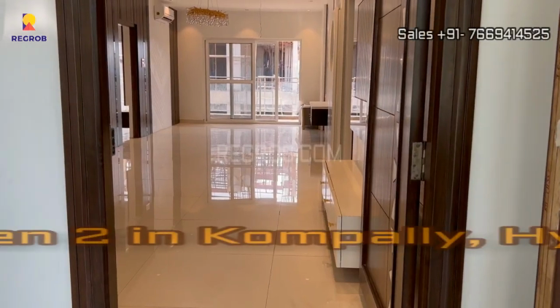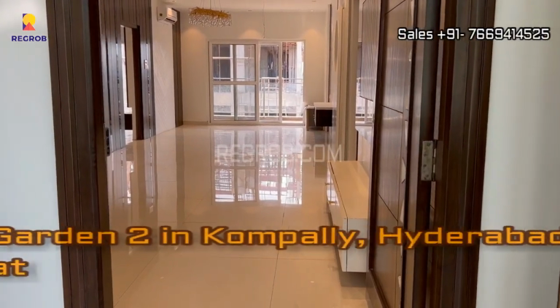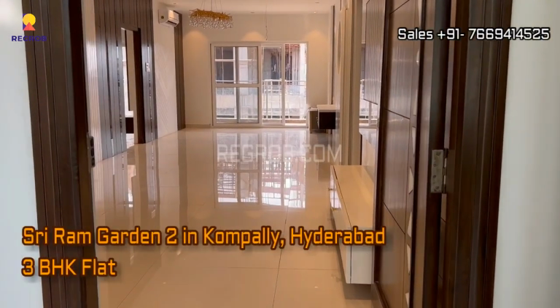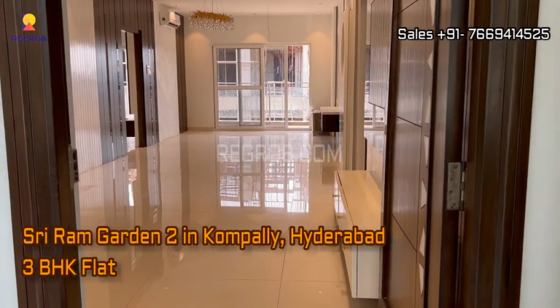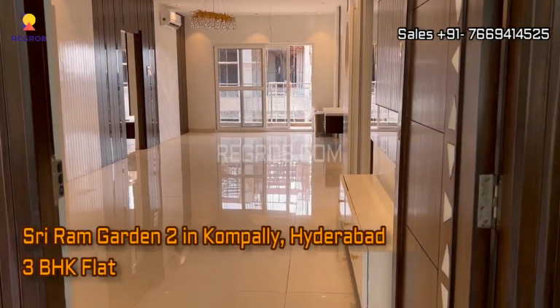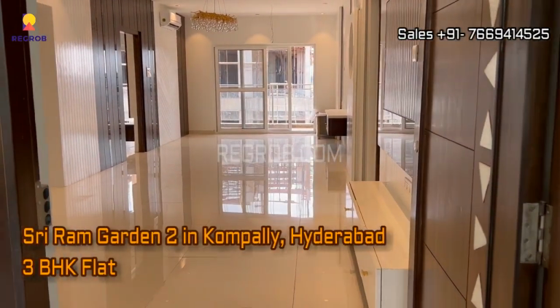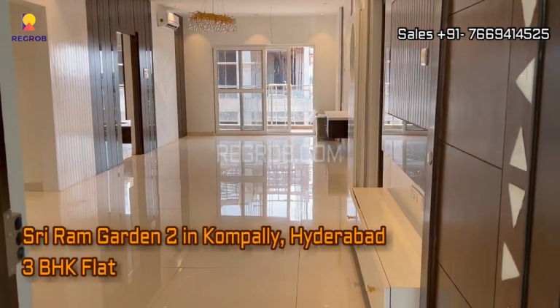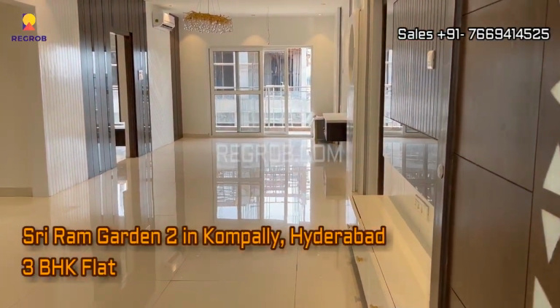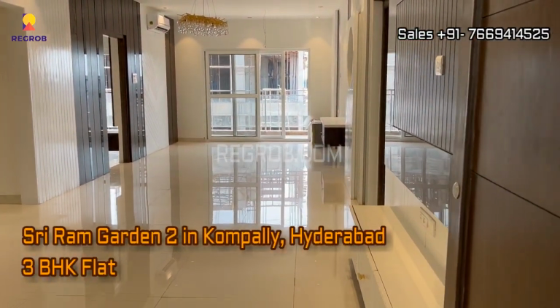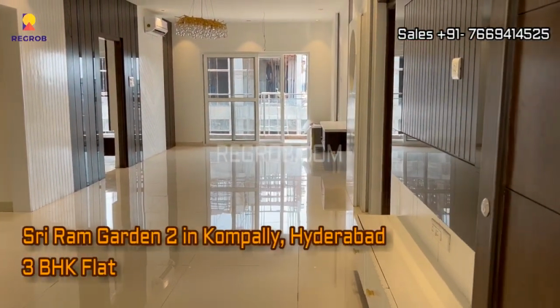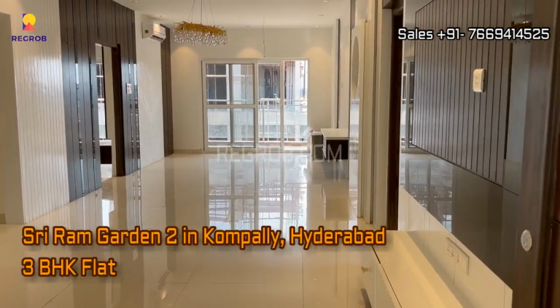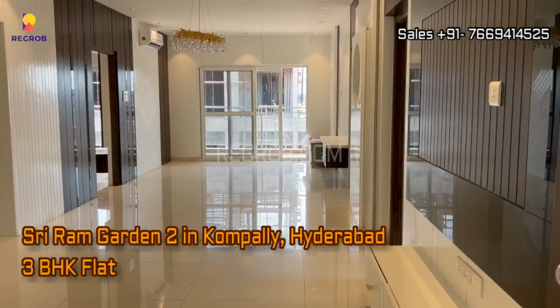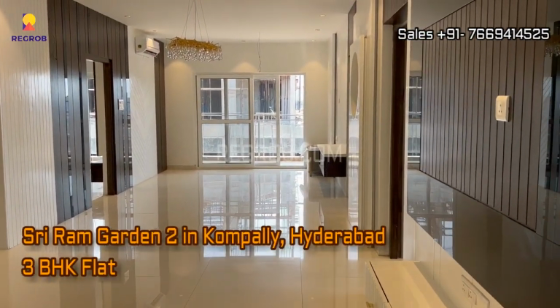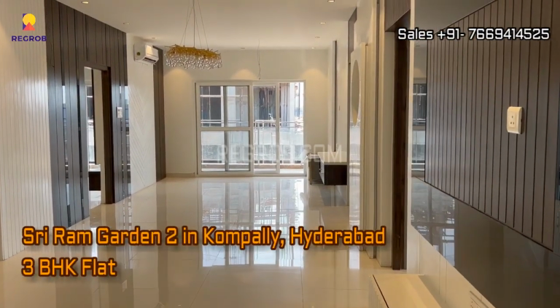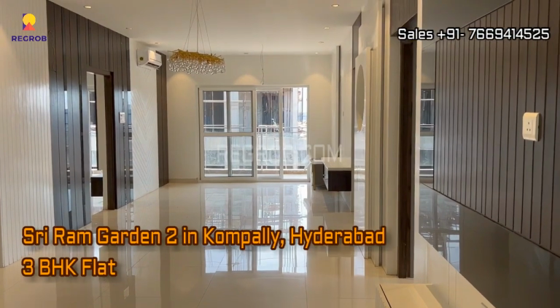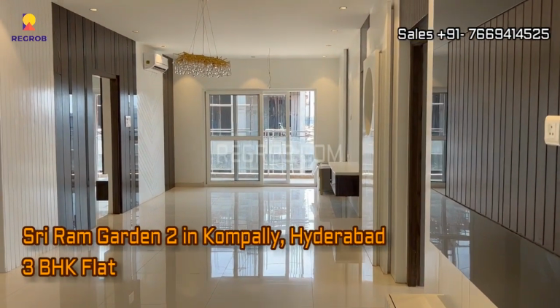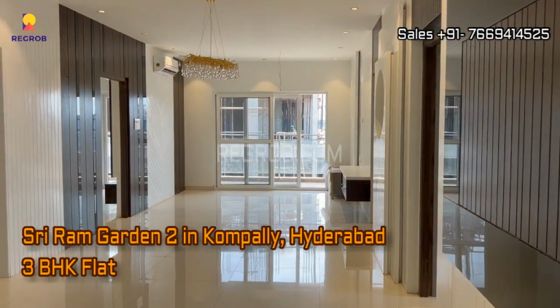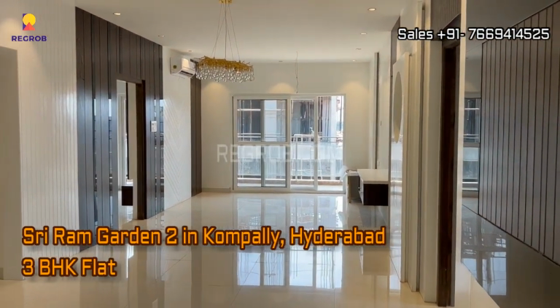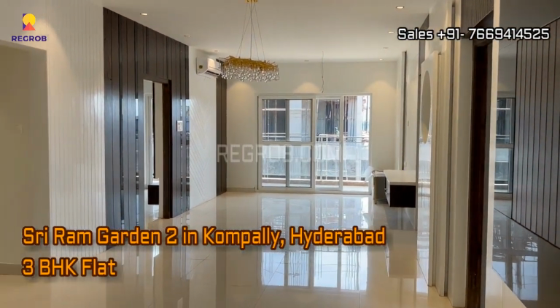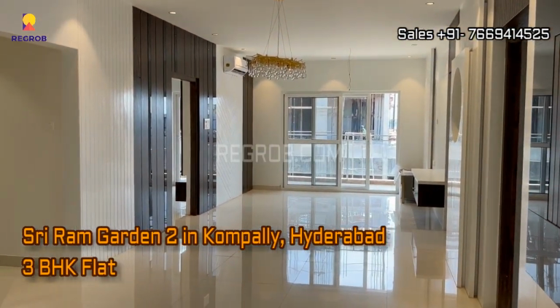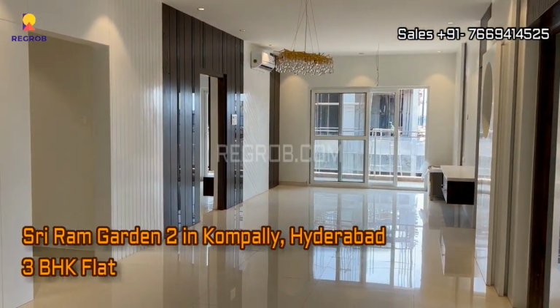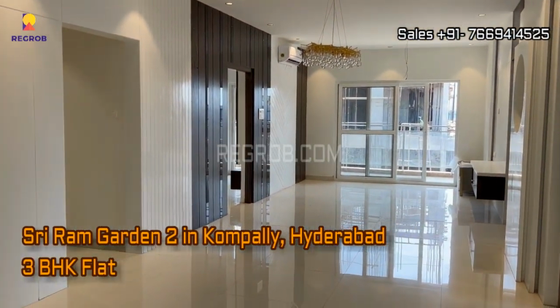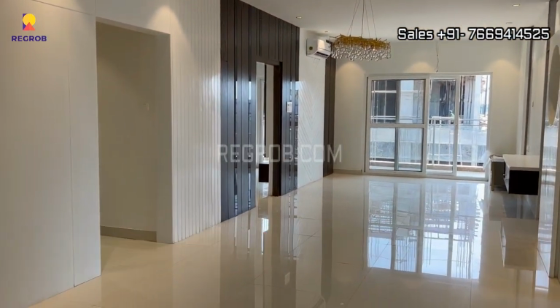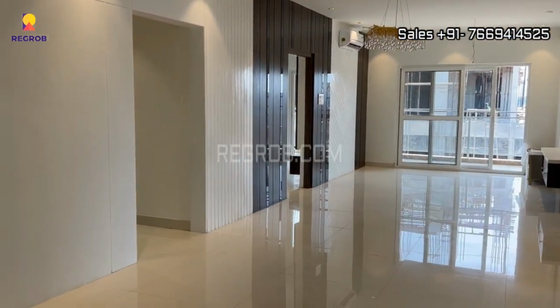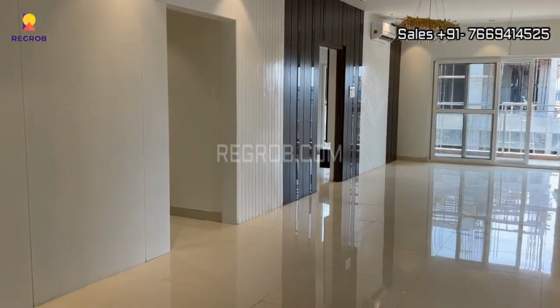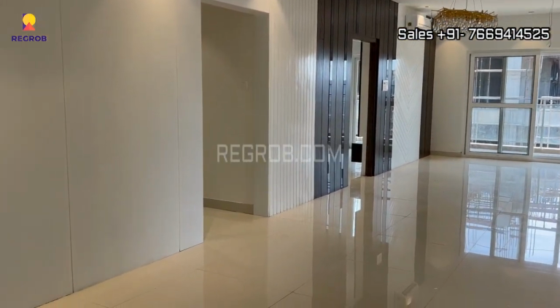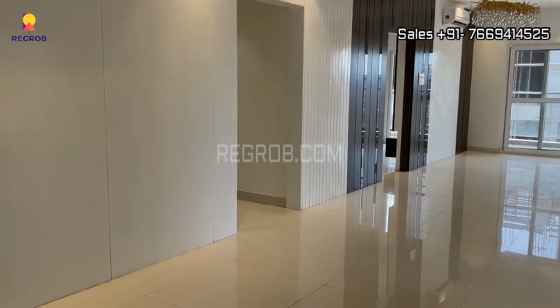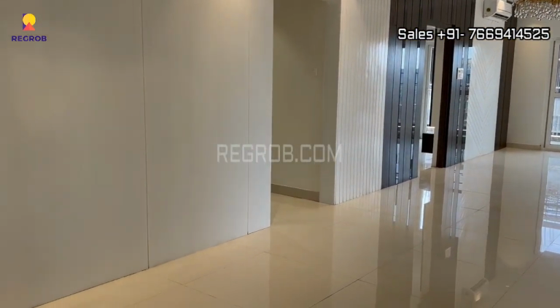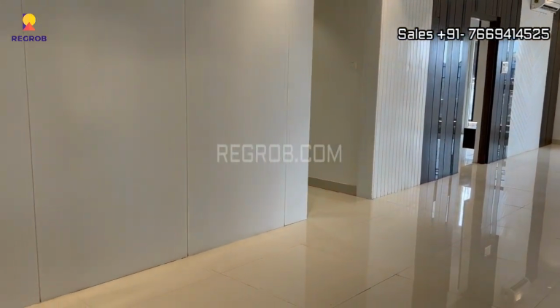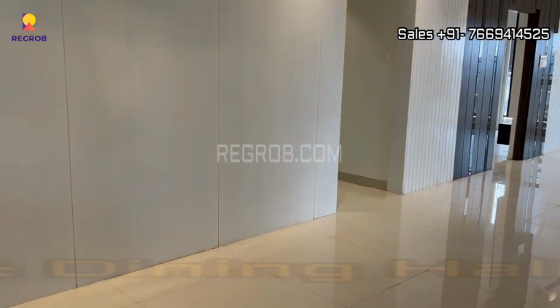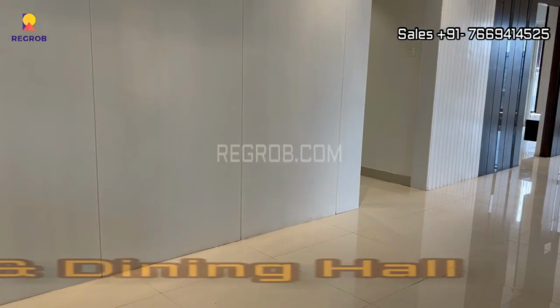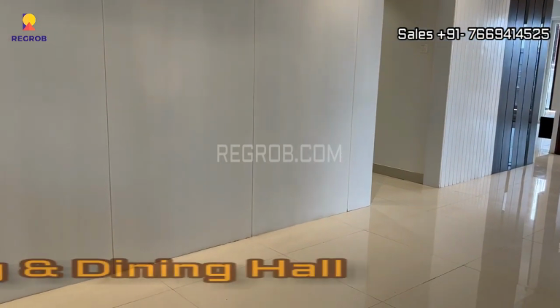Hi viewers, in this video we are taking you into a 3BHK flat of Sri Ram Garden 2 located in Kompalli, Hyderabad. So let's take the inside view.